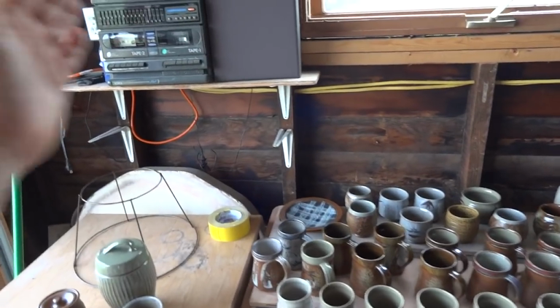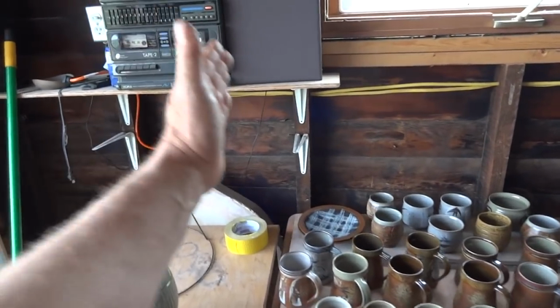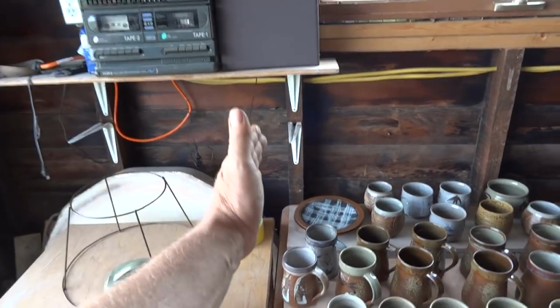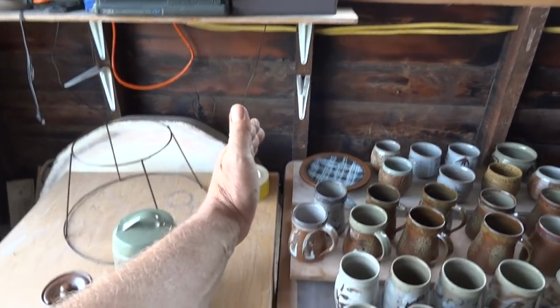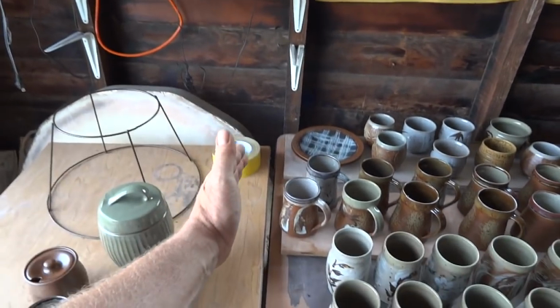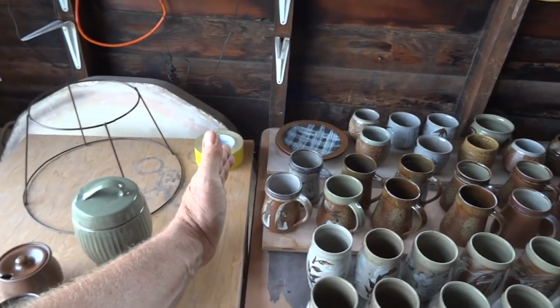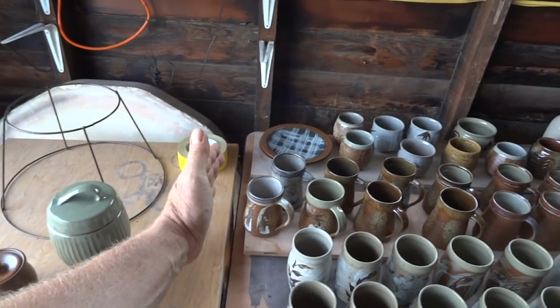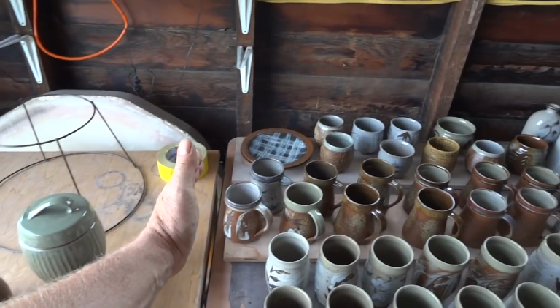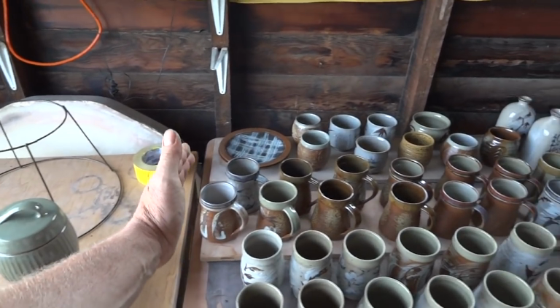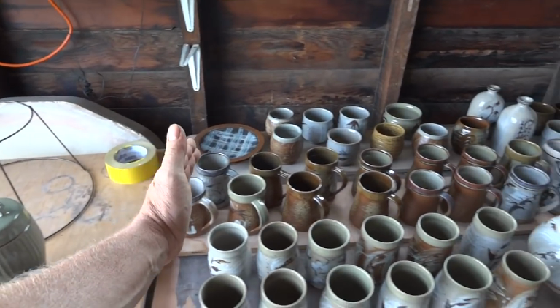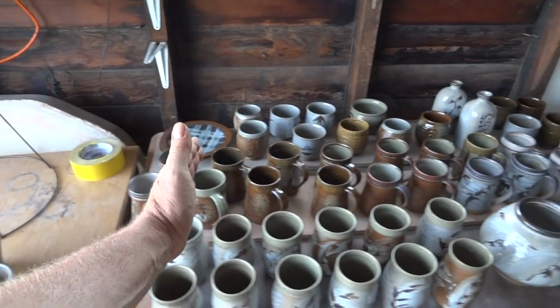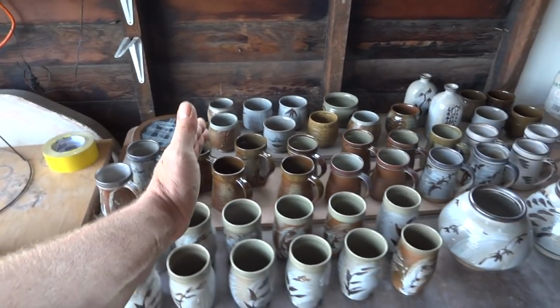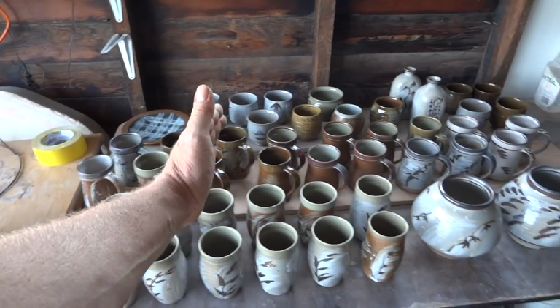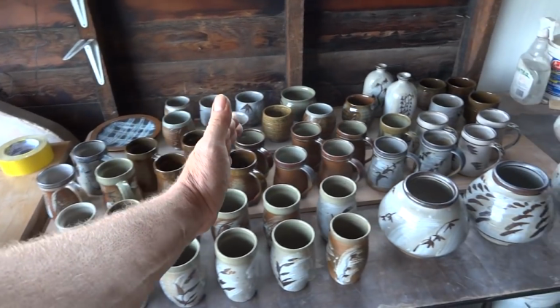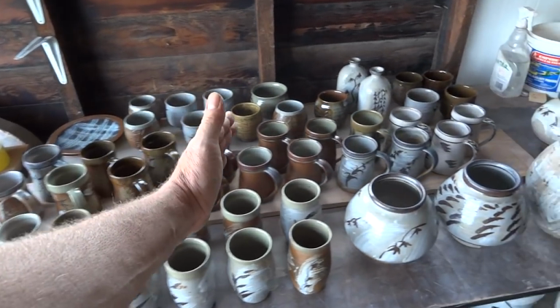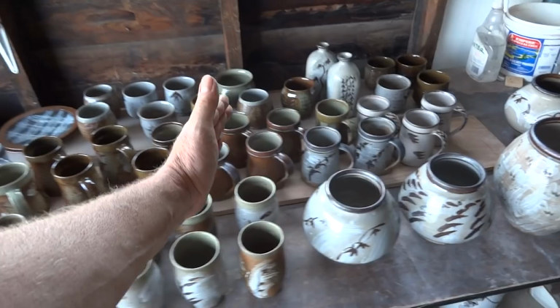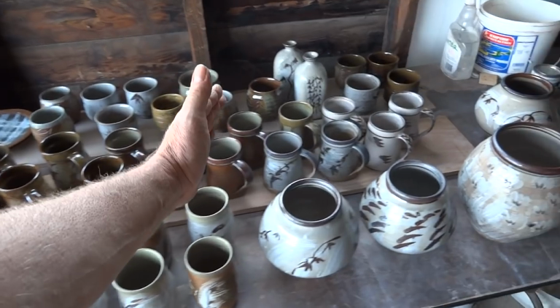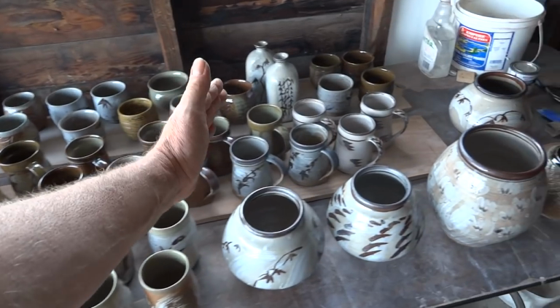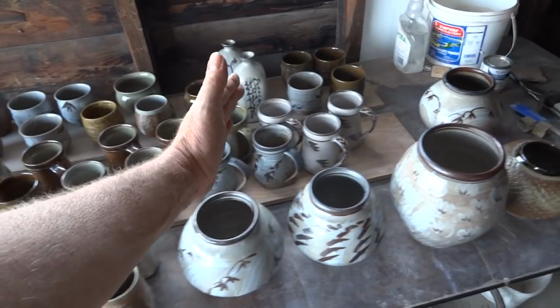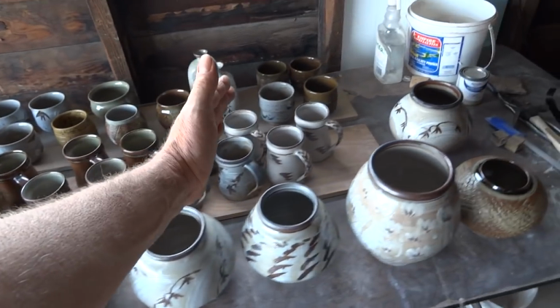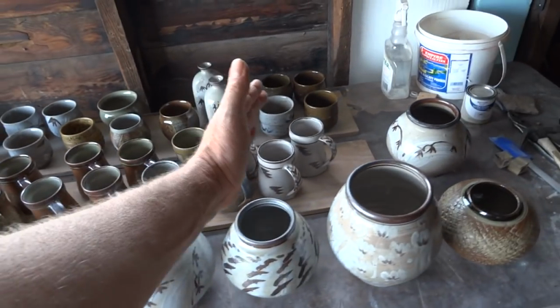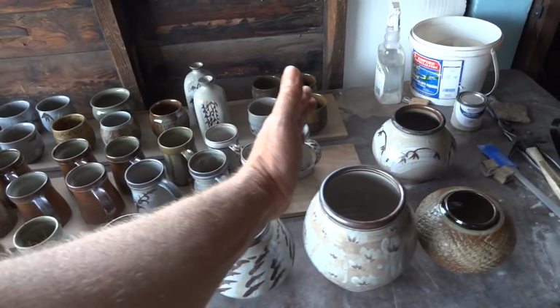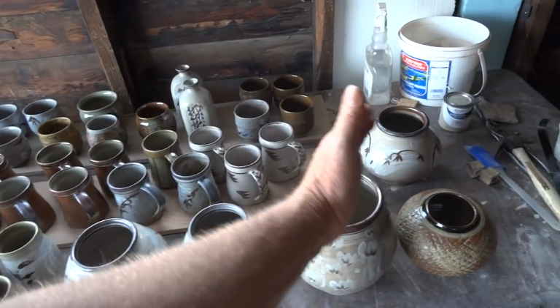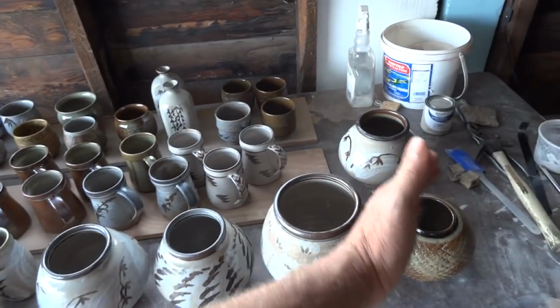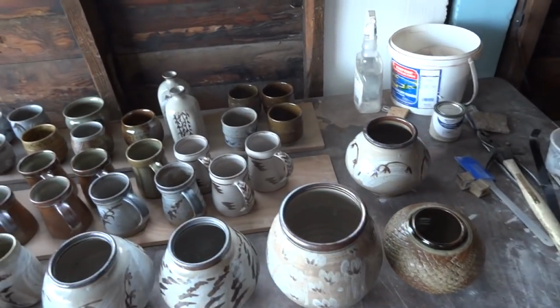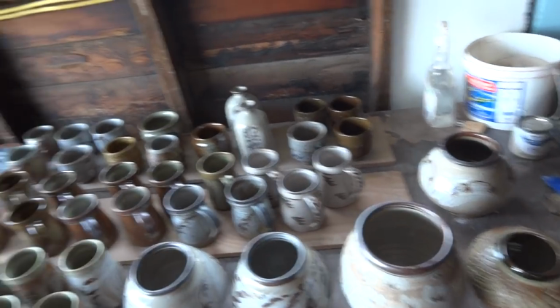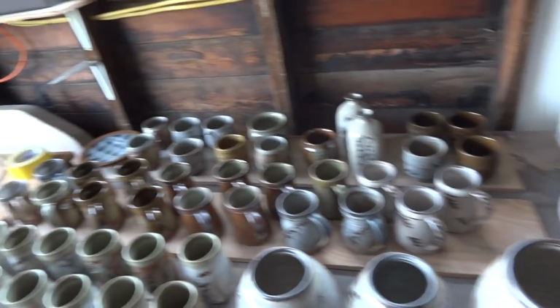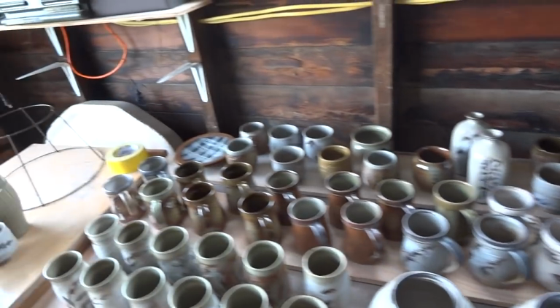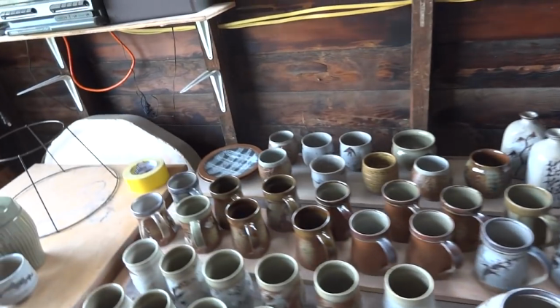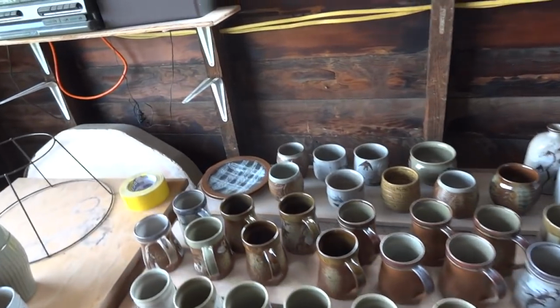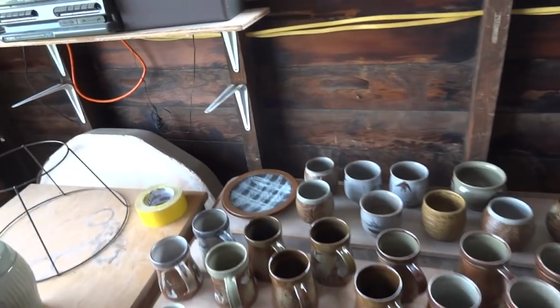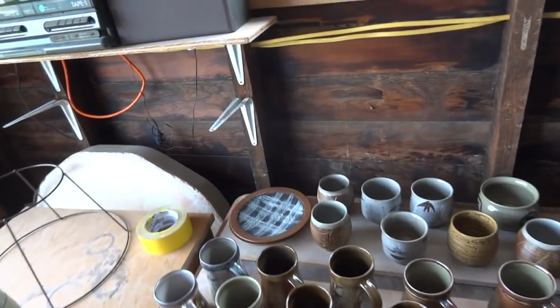On the right side of my hand, all of these pots here were all once fired, raw glazed. So let's just quickly go through them.